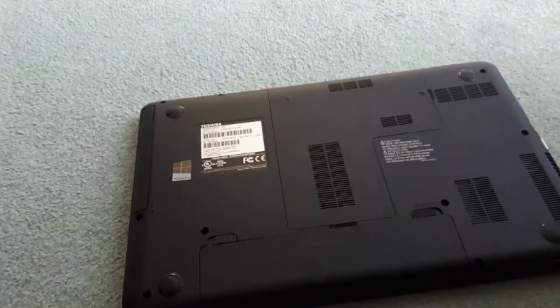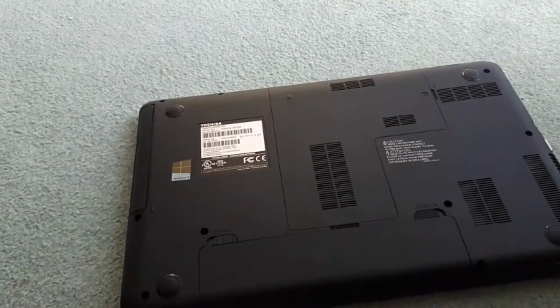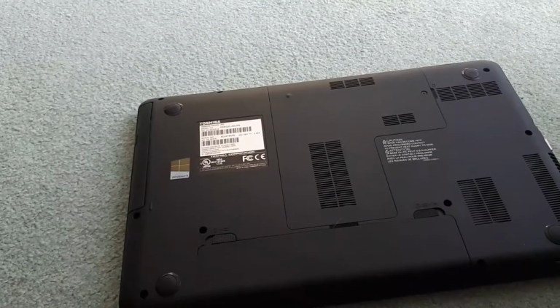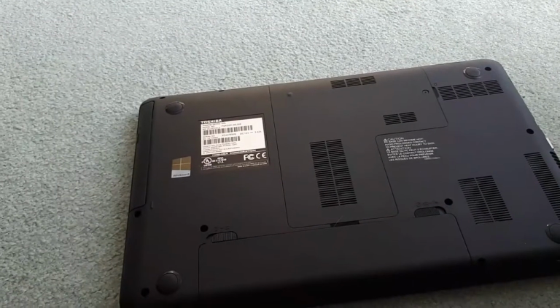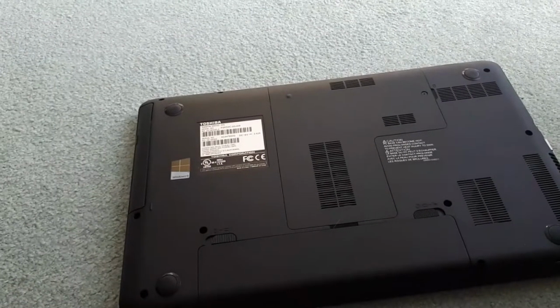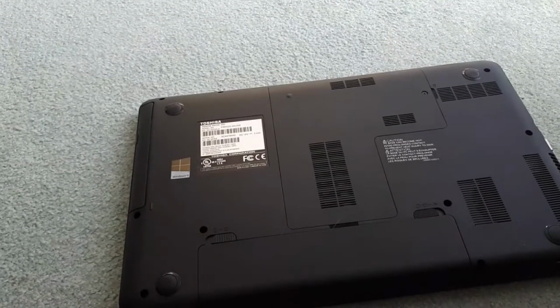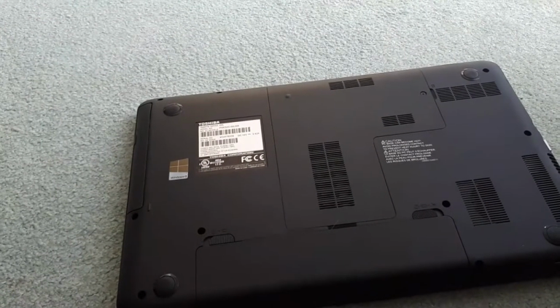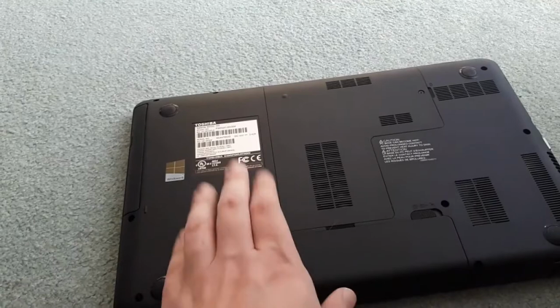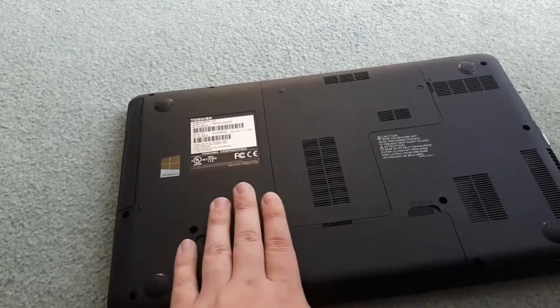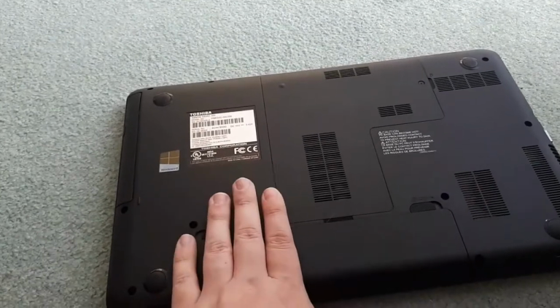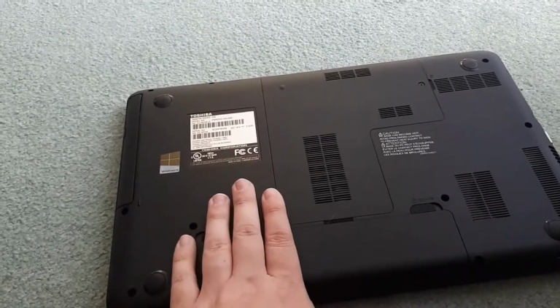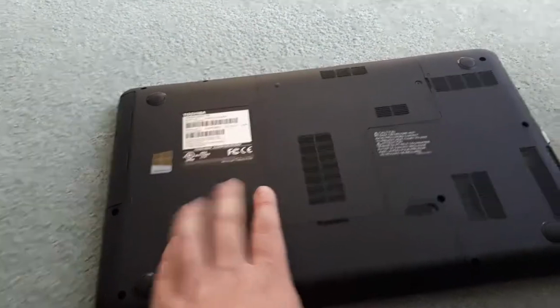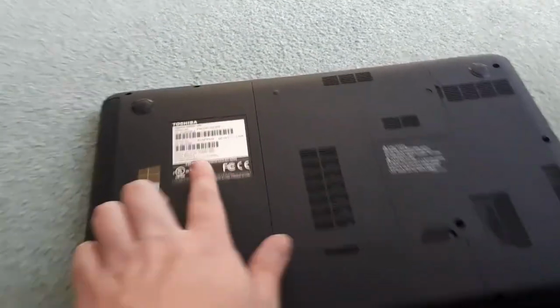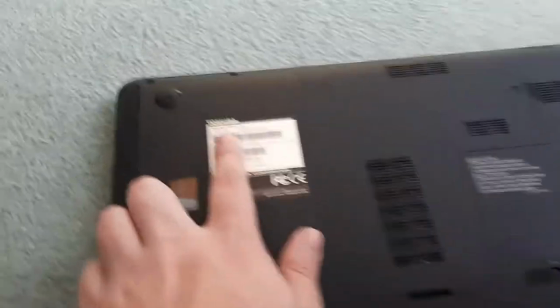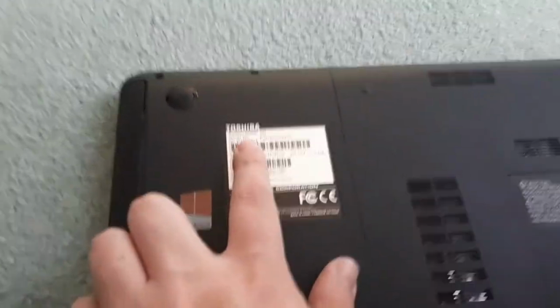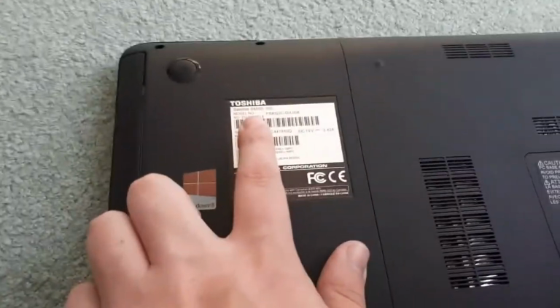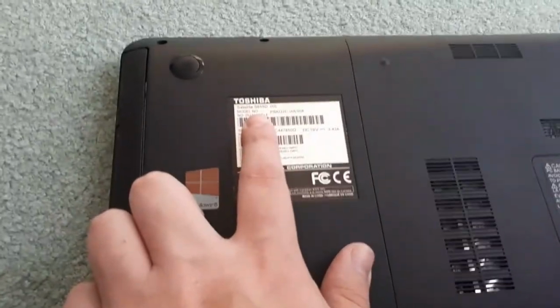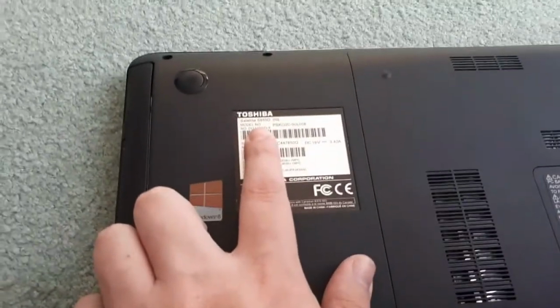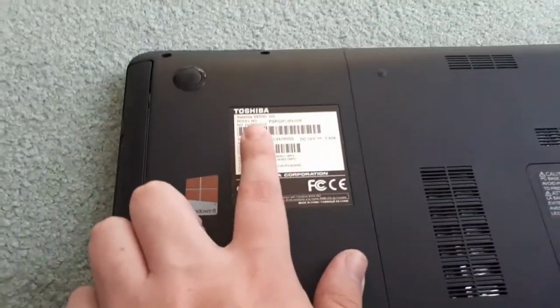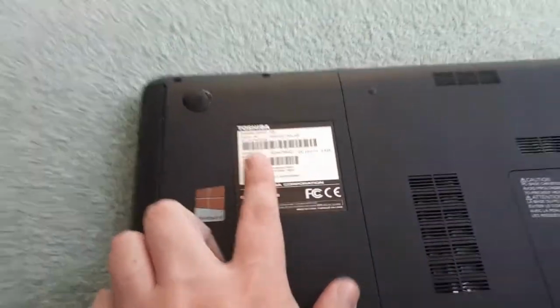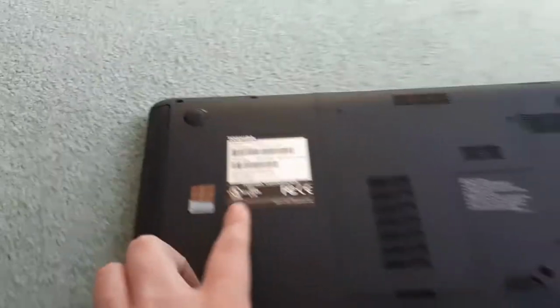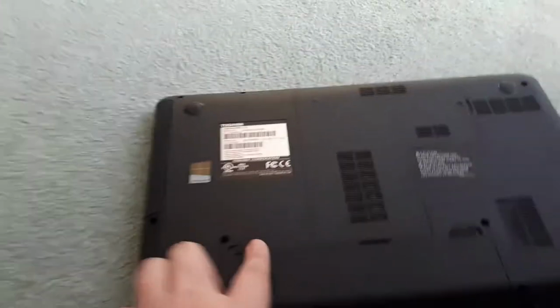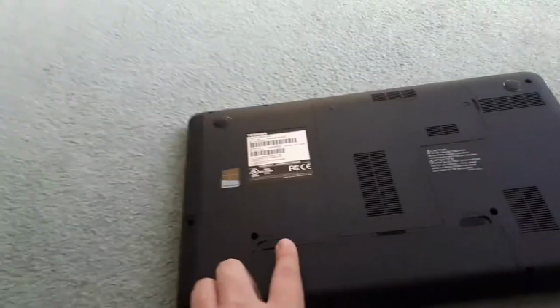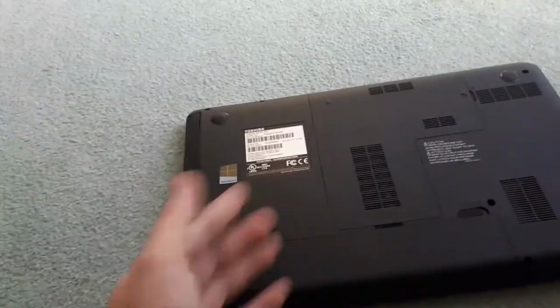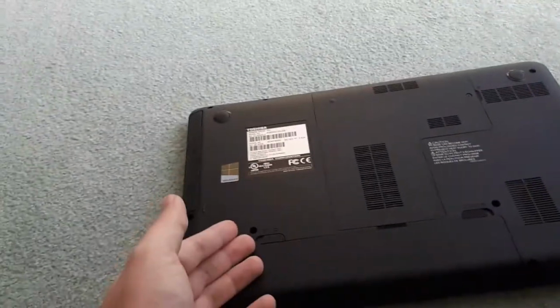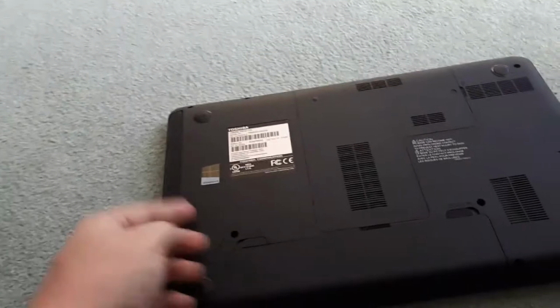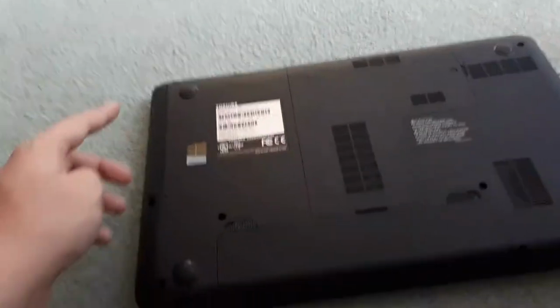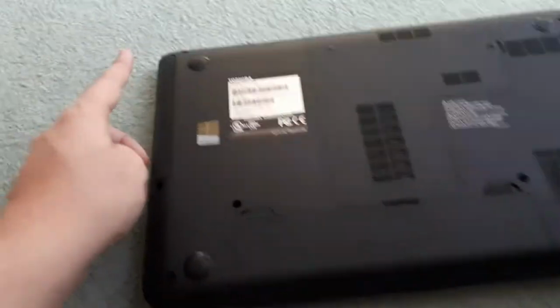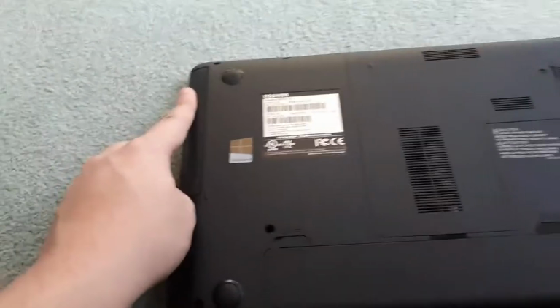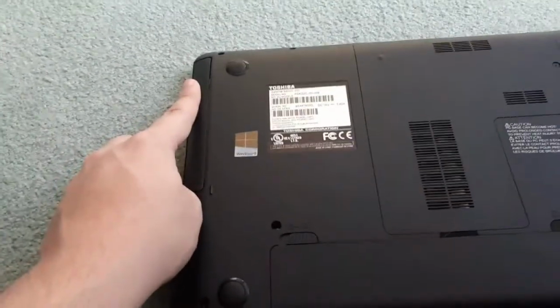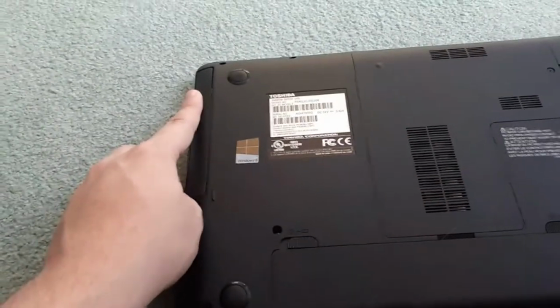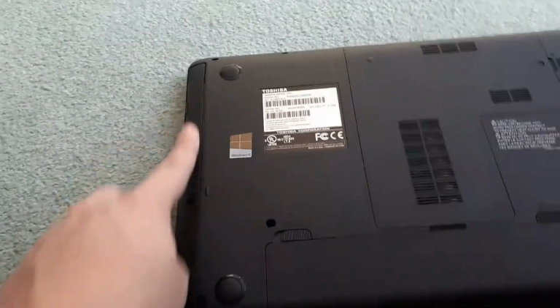Okay, so here is my laptop. I'm going to be showing you on a Toshiba Satellite, but this can be done on any older laptop that has a CD drive and a very few new ones.